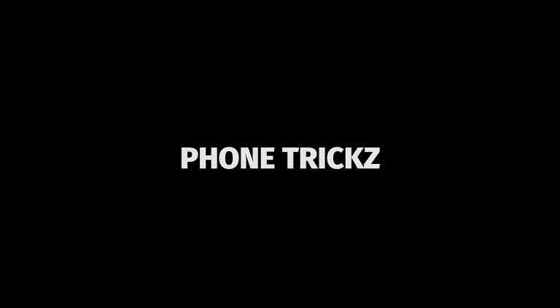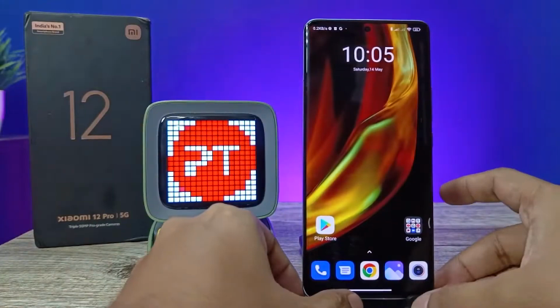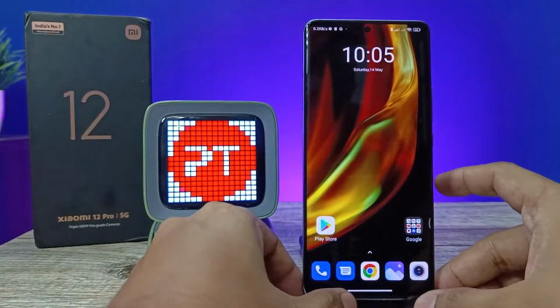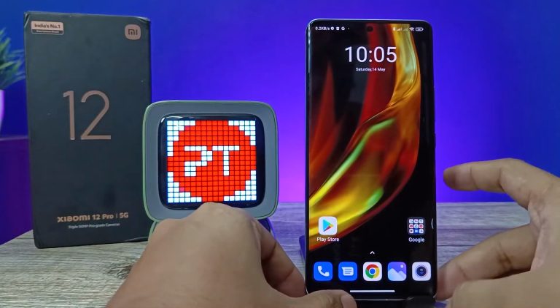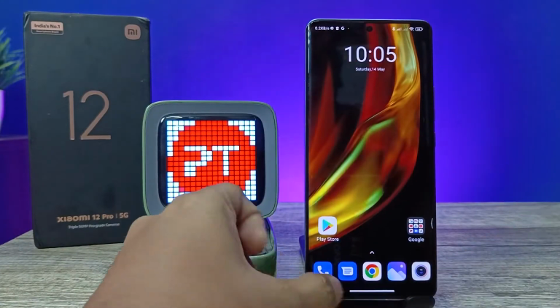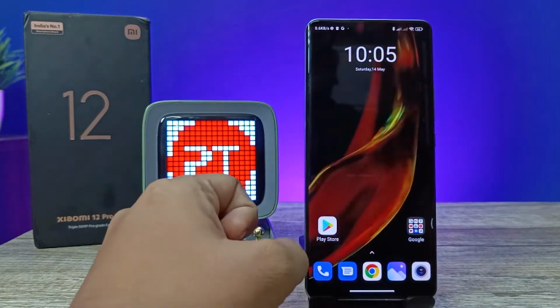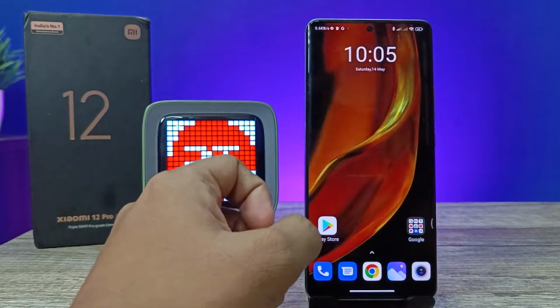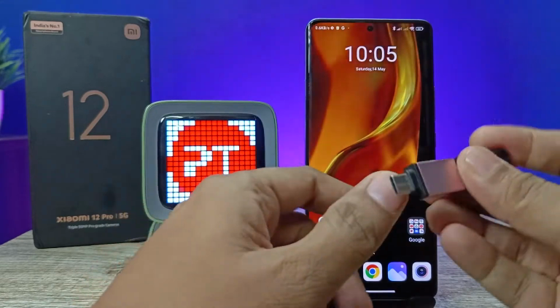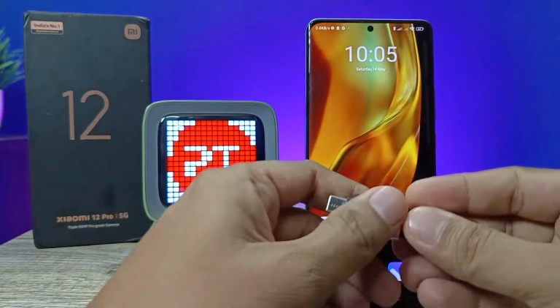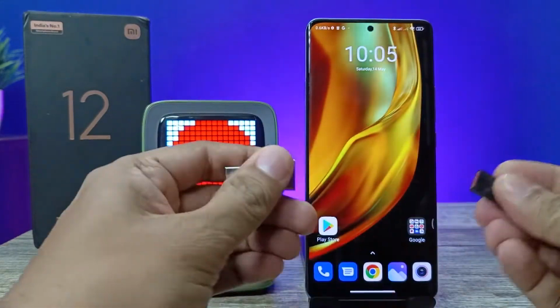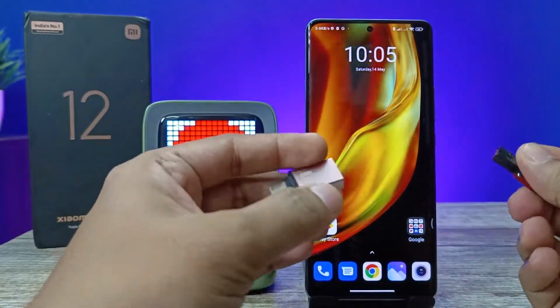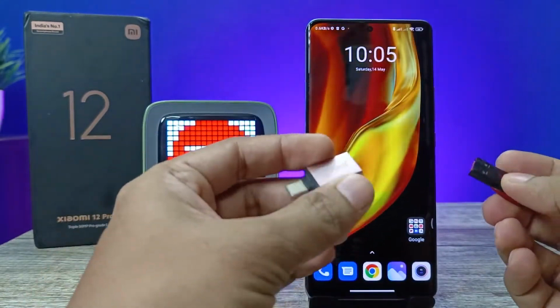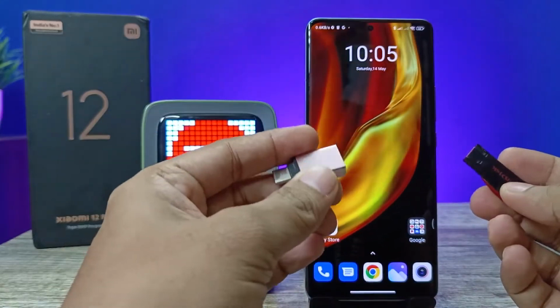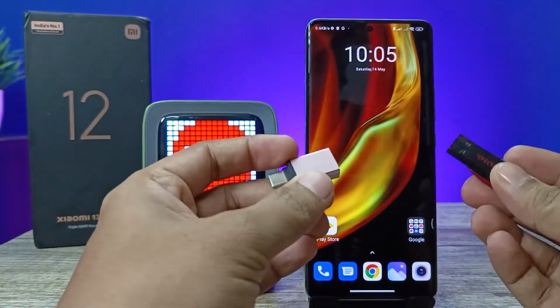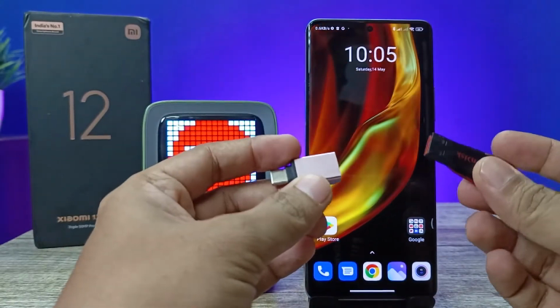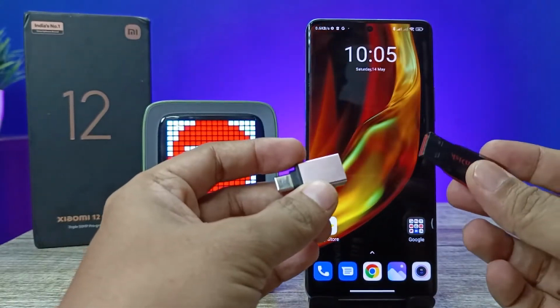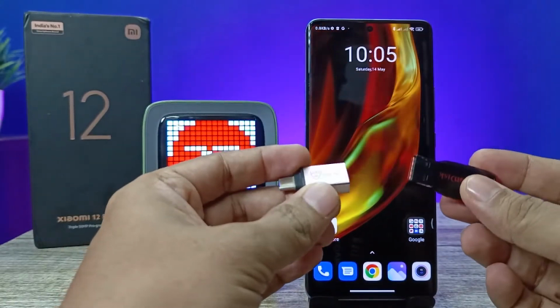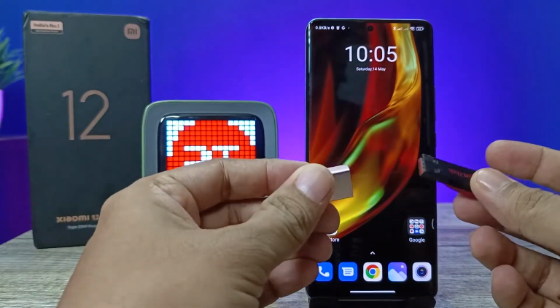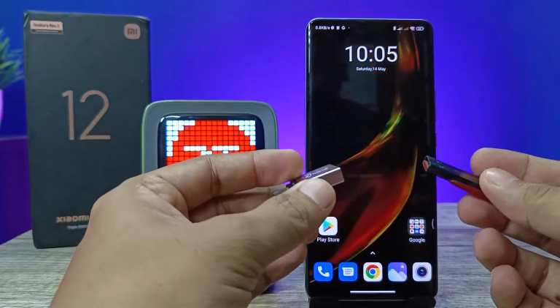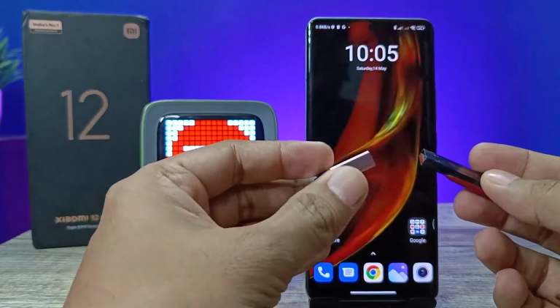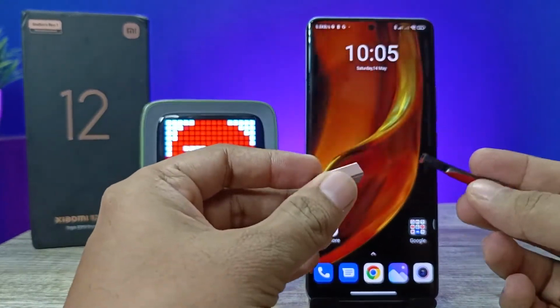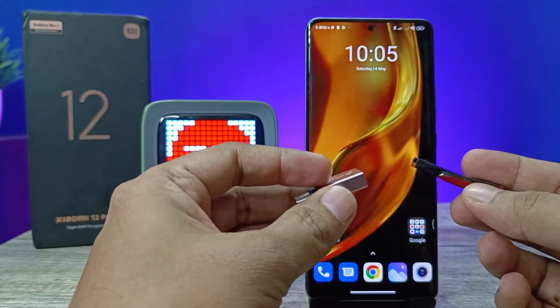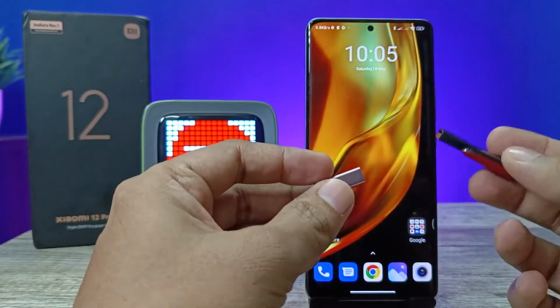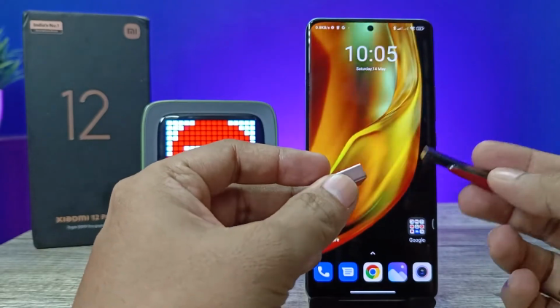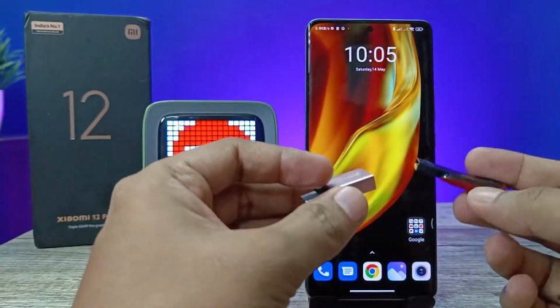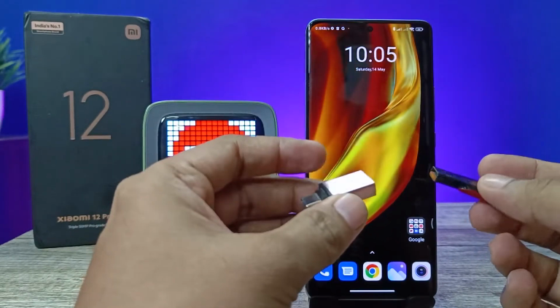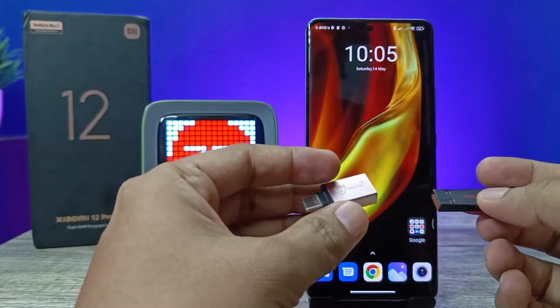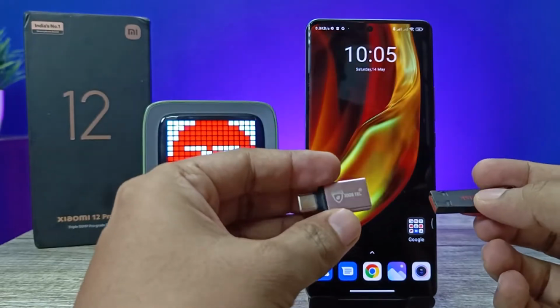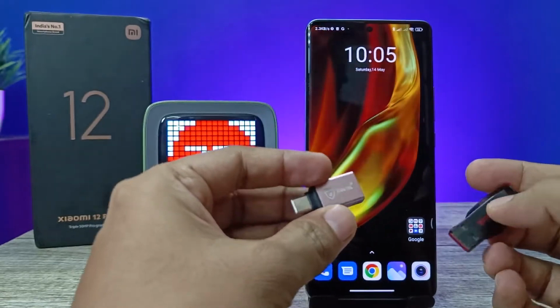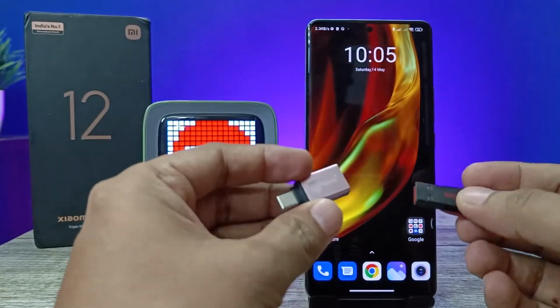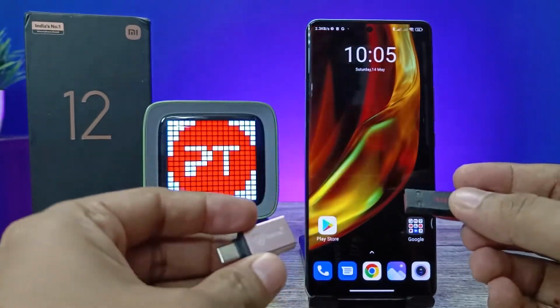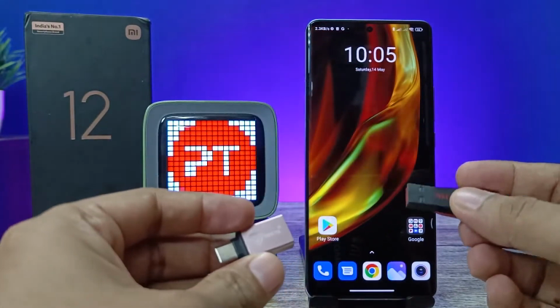Hey guys, welcome back to Phone Tricks. In this video we will learn how to use an OTG adapter with a normal pen drive or OTG pen drive in the Xiaomi 12 Pro smartphone. Before you start the video, please subscribe to our channel for more interesting and fun videos.